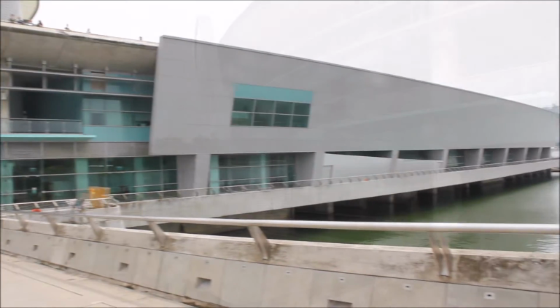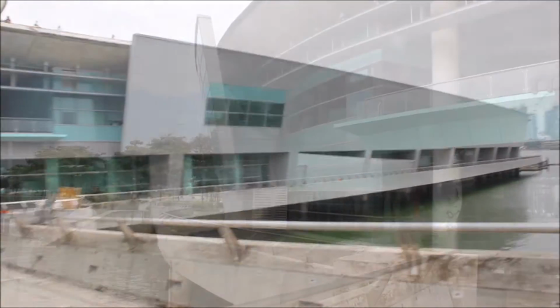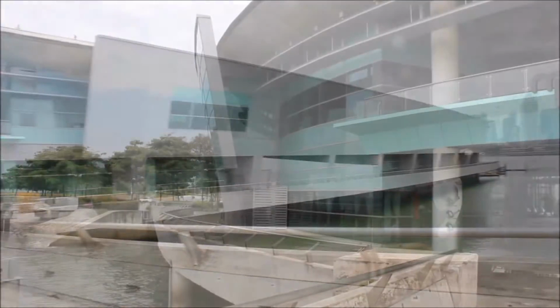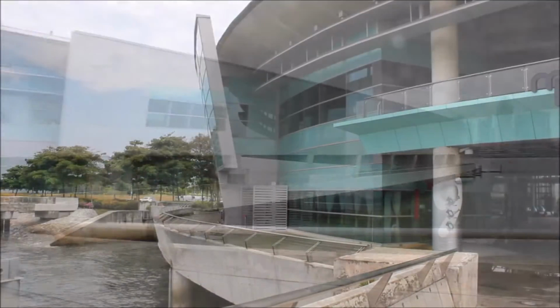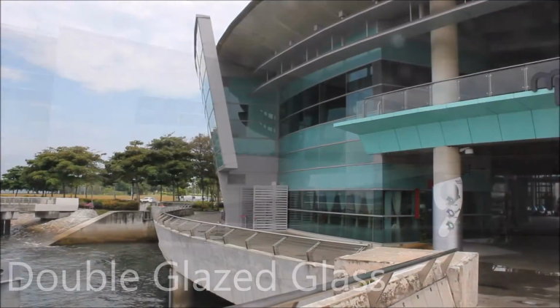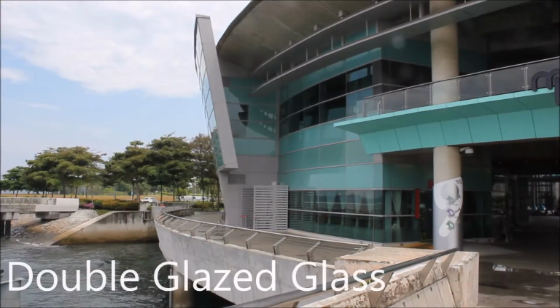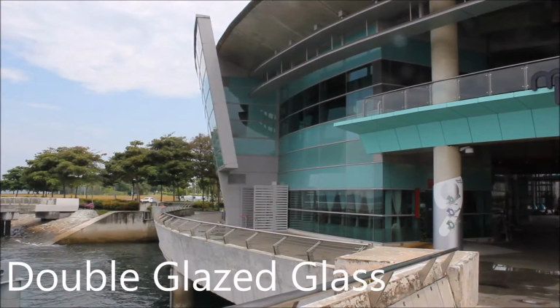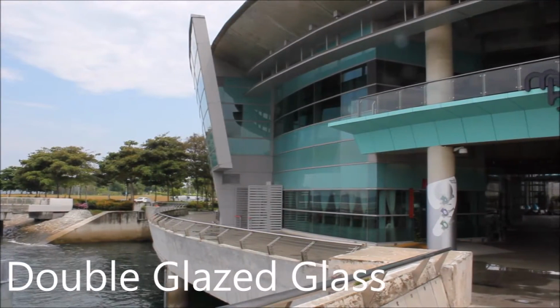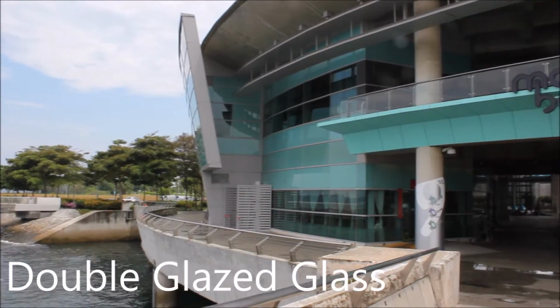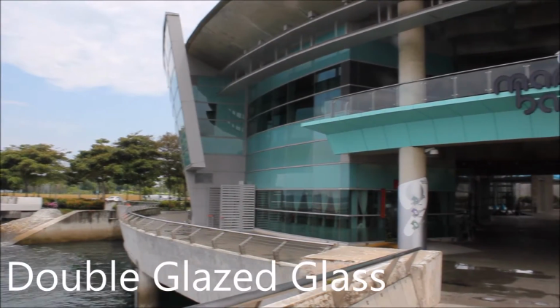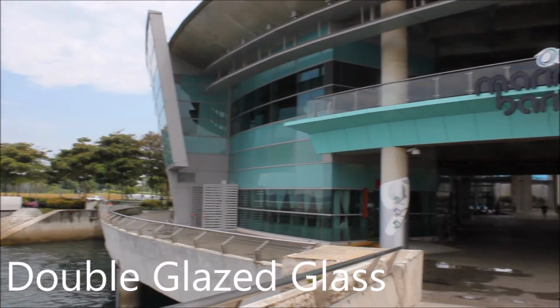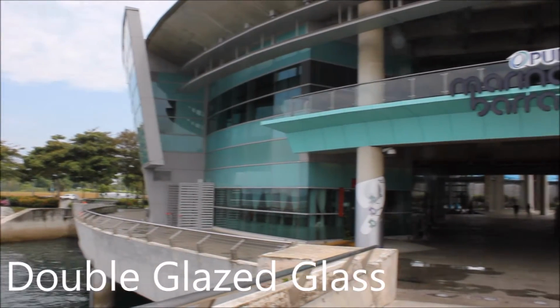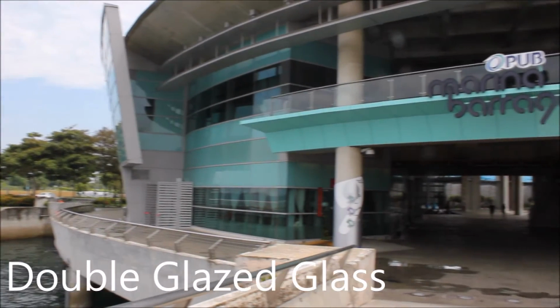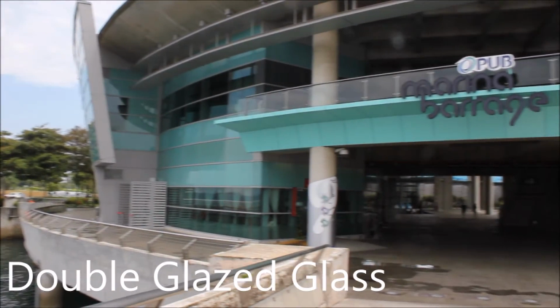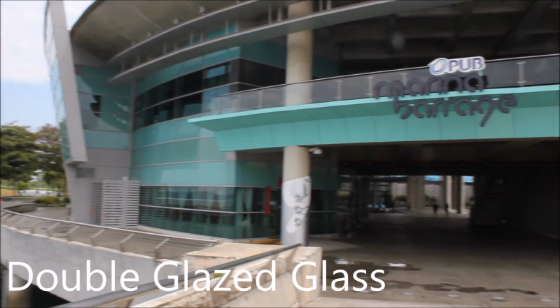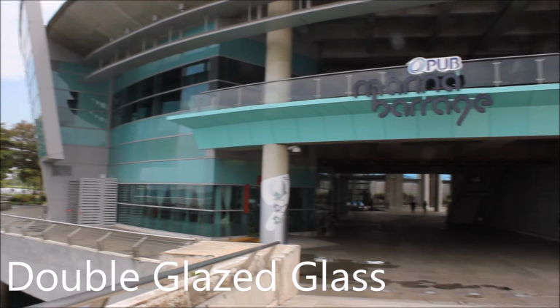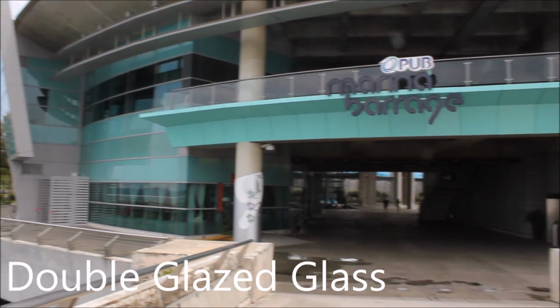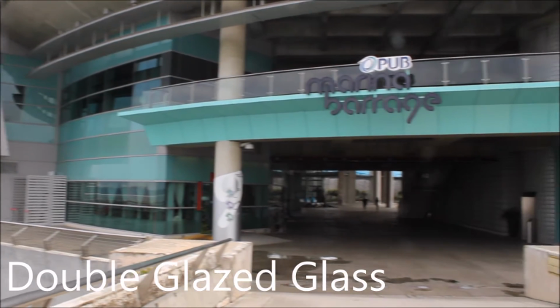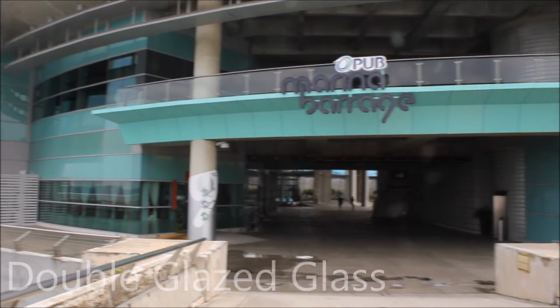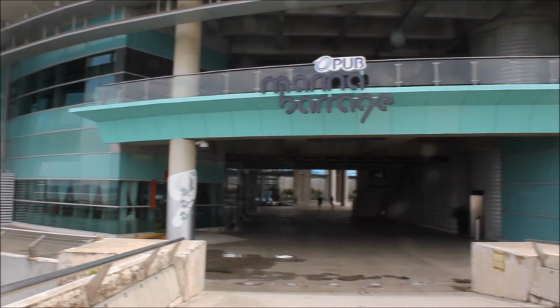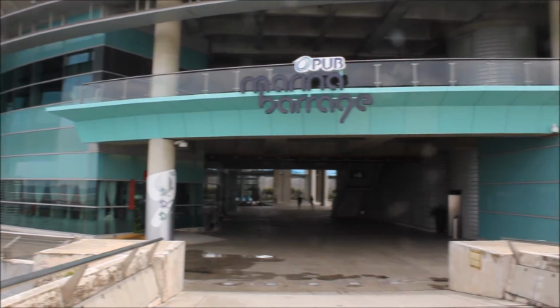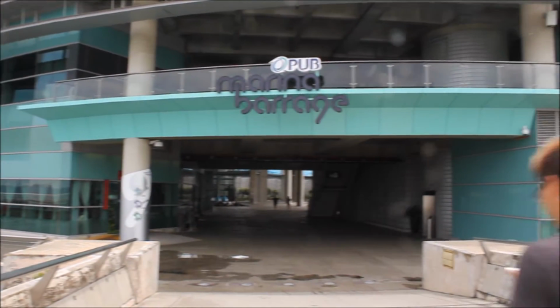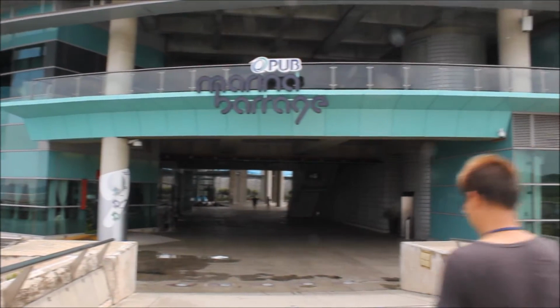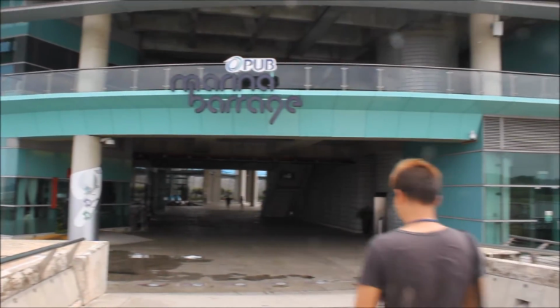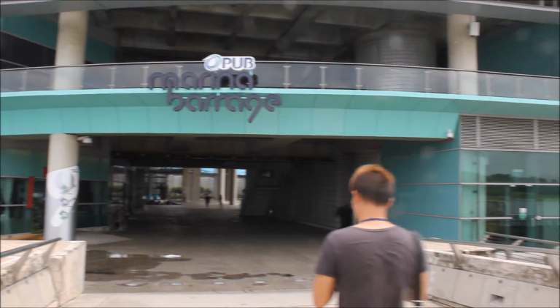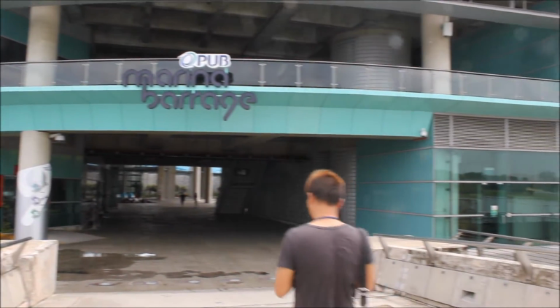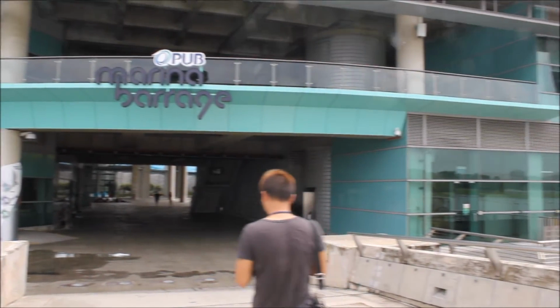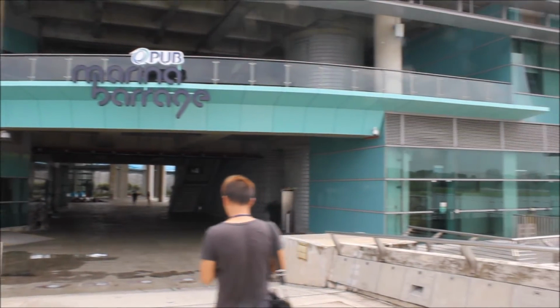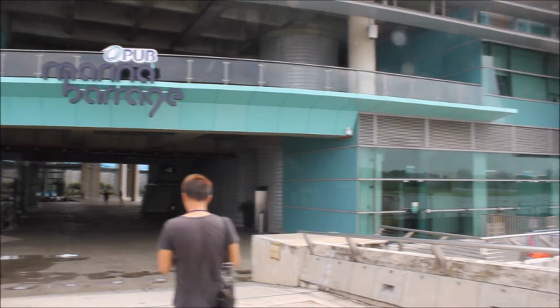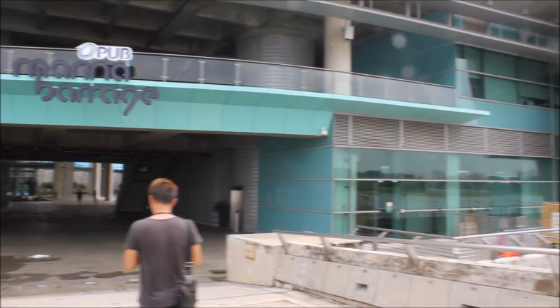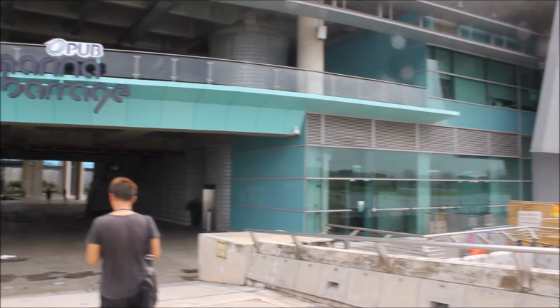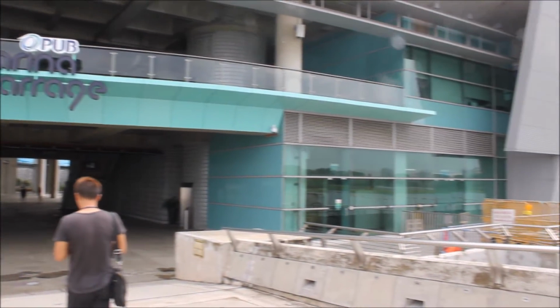As we get closer on this side of the building, we can see that the building uses double glazed glass for its windows. This reduces heat penetration and also minimizes electricity usage on air conditioning.